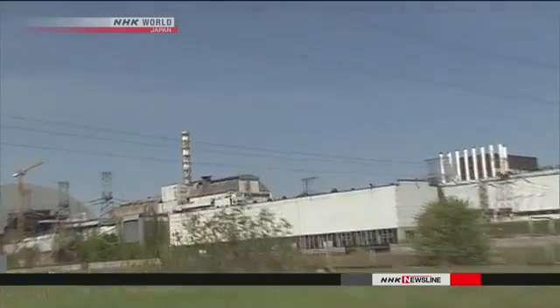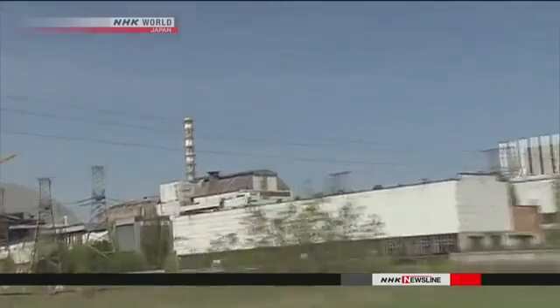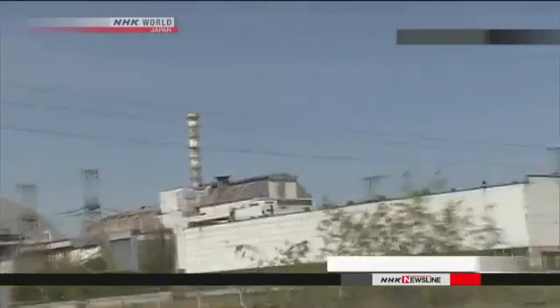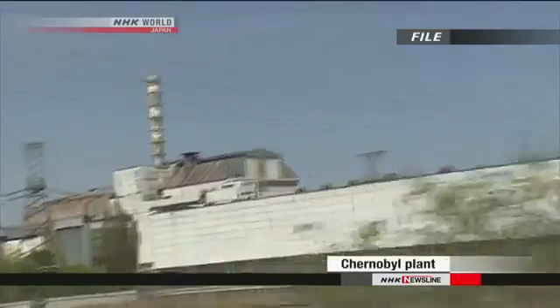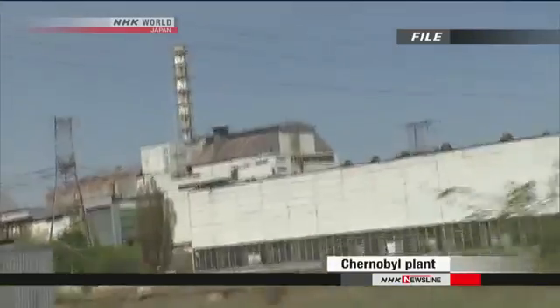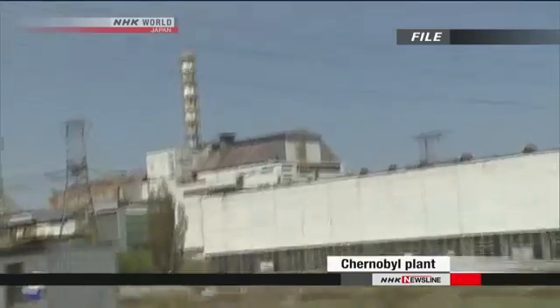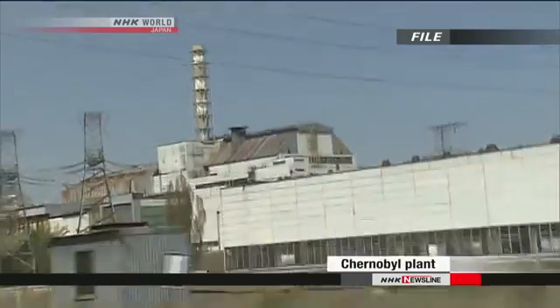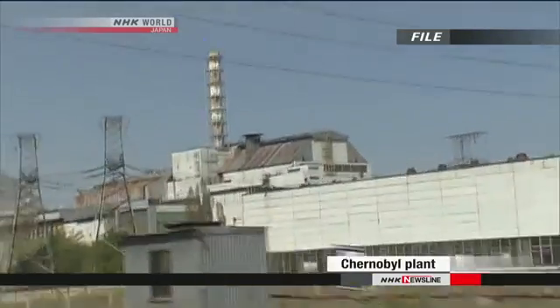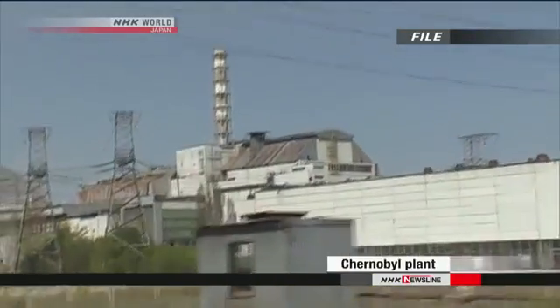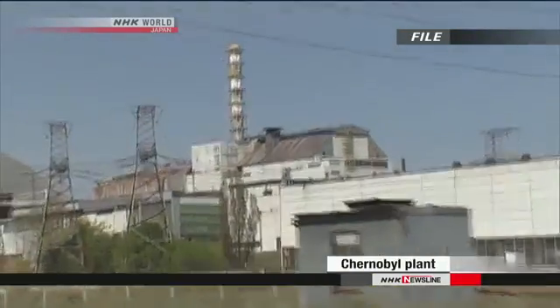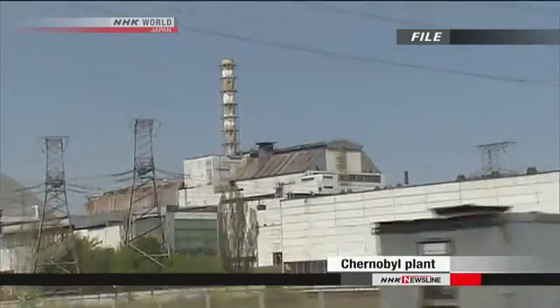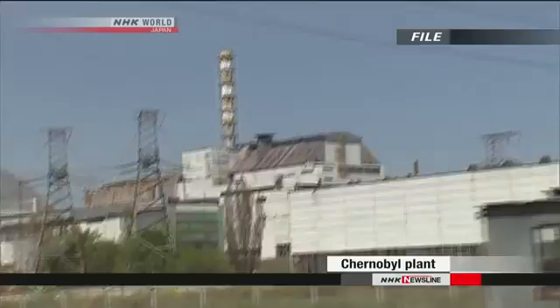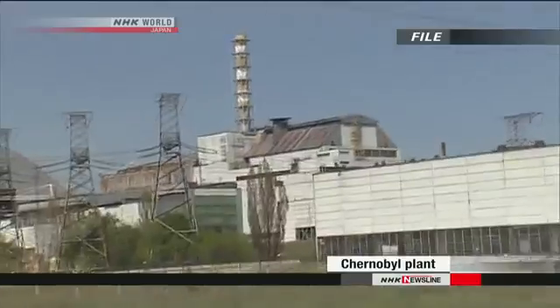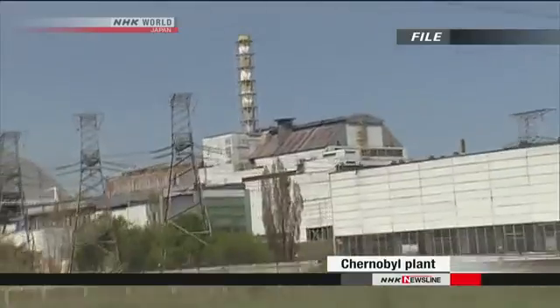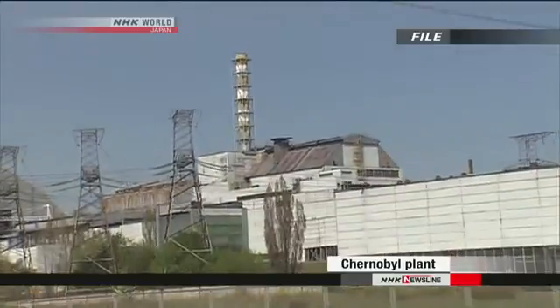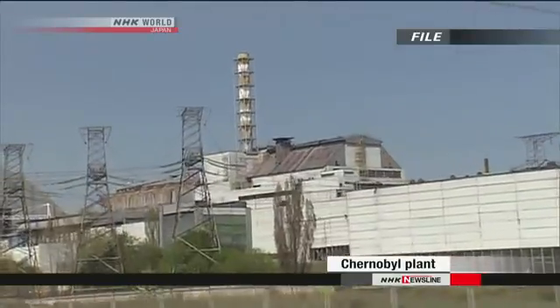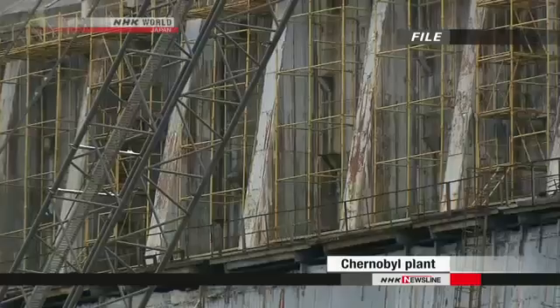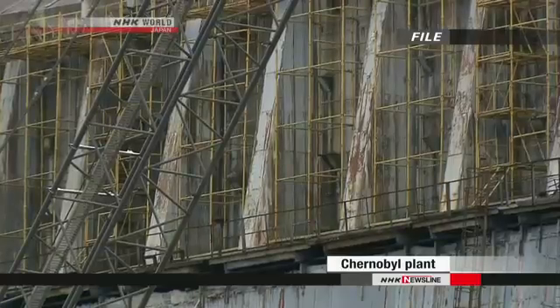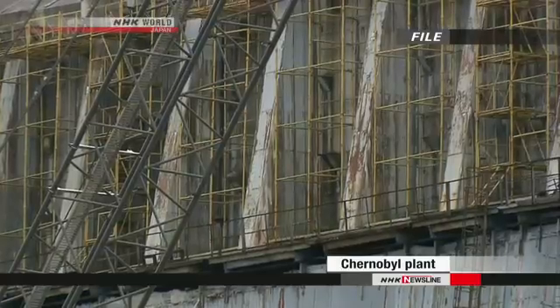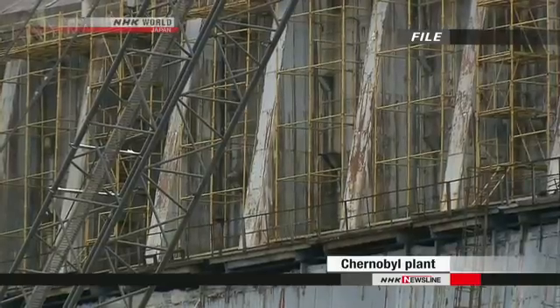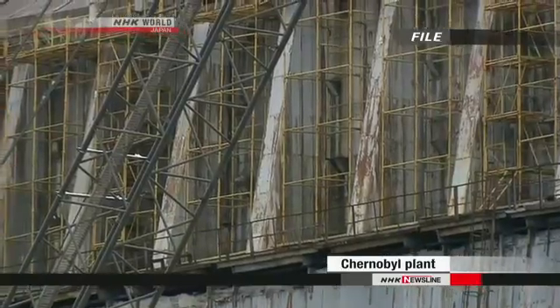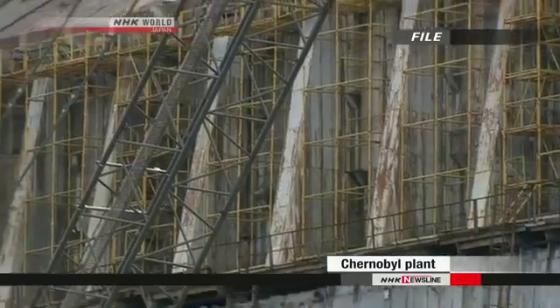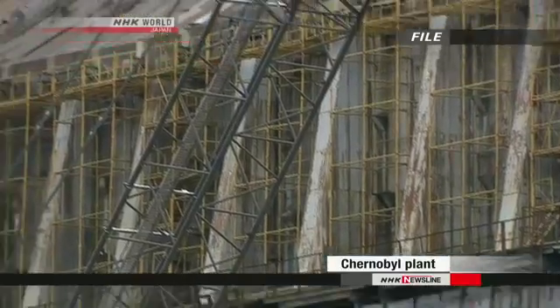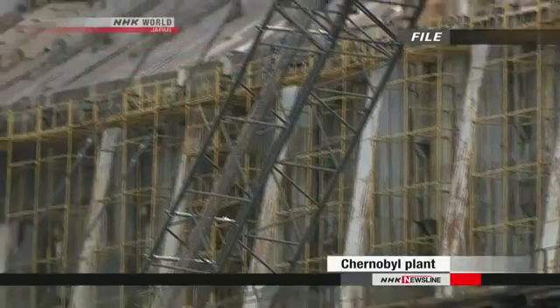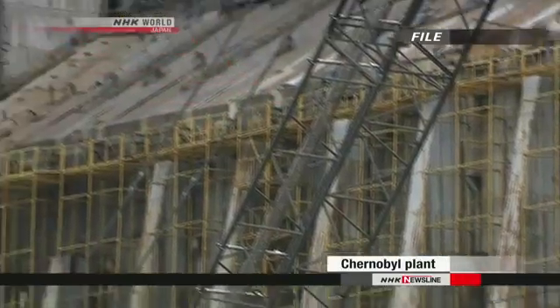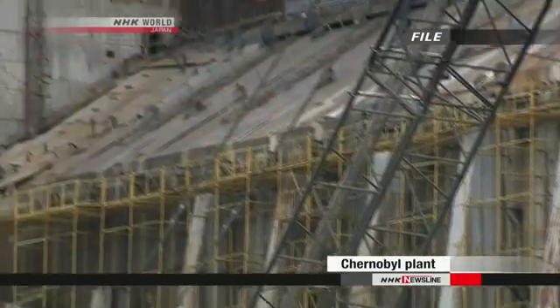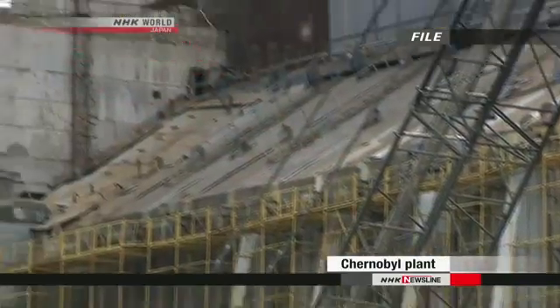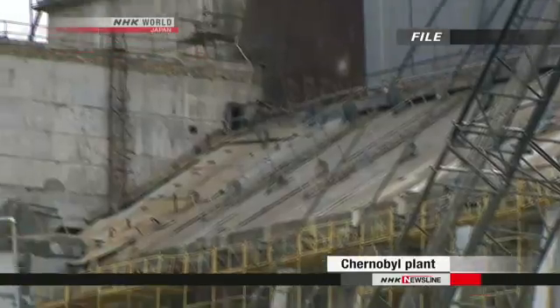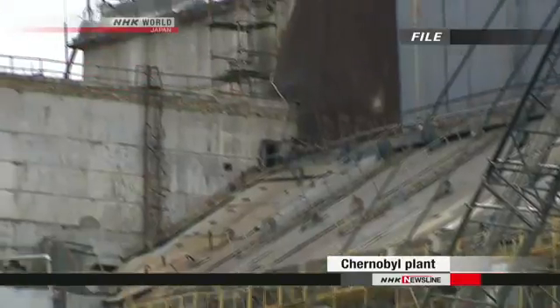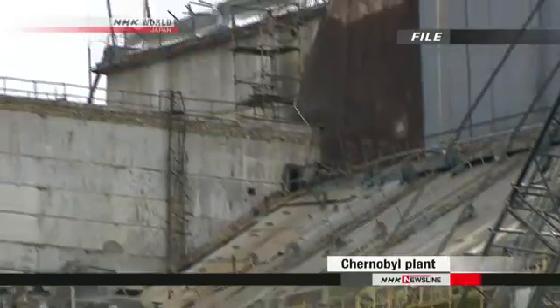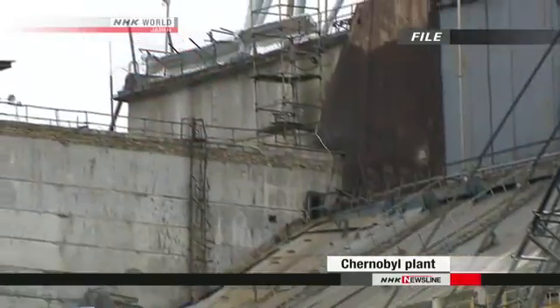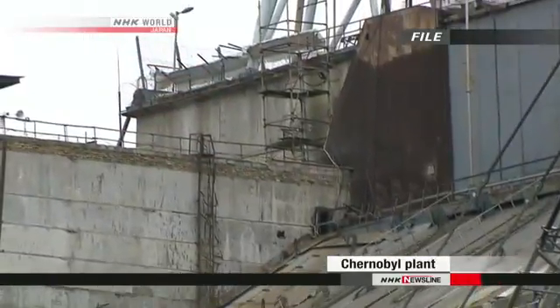The review also introduces the option of building a sarcophagus over the reactors without removing the fuel. That method was used at the Chernobyl nuclear plant after the 1986 accident.